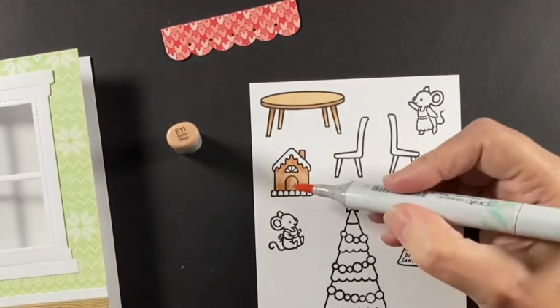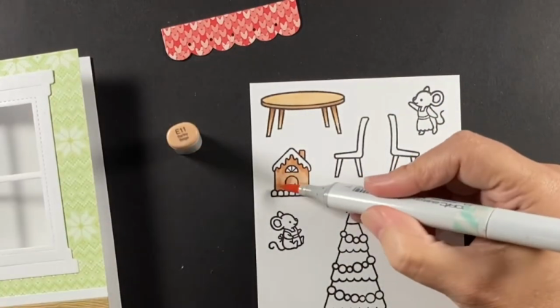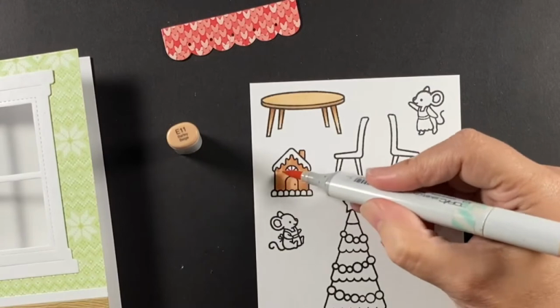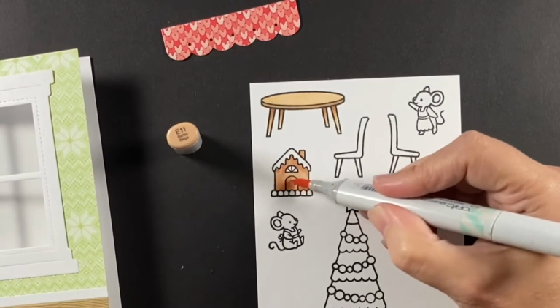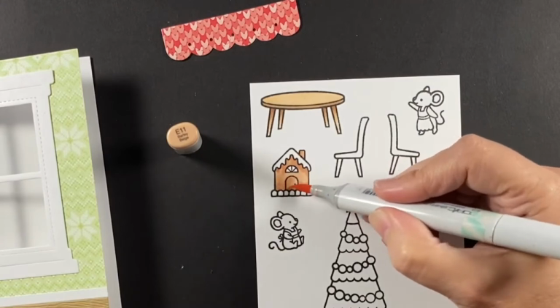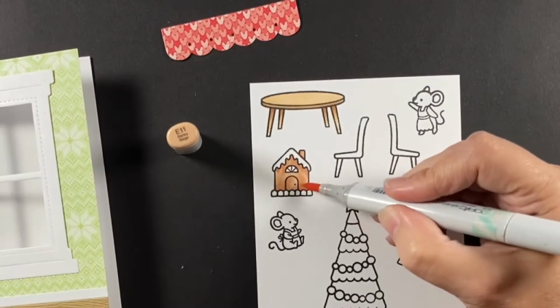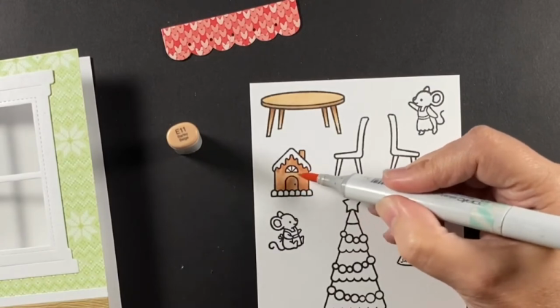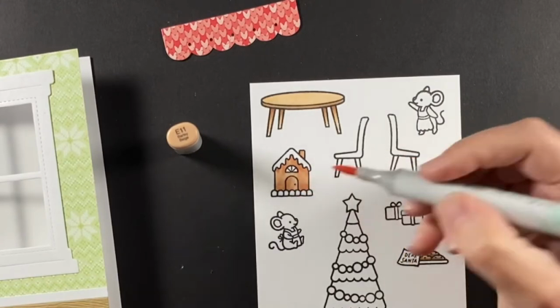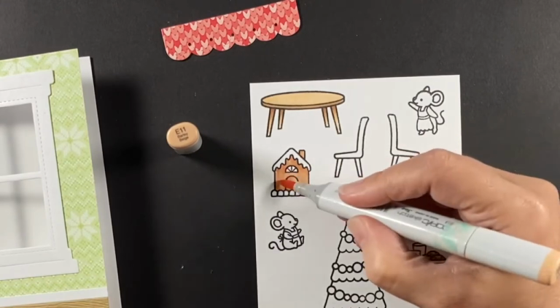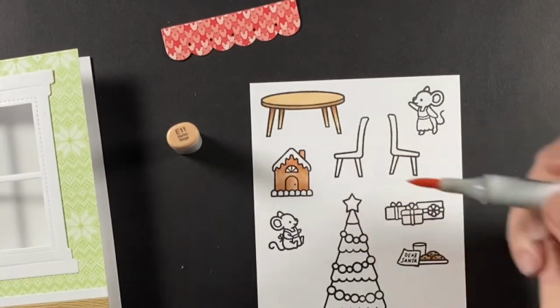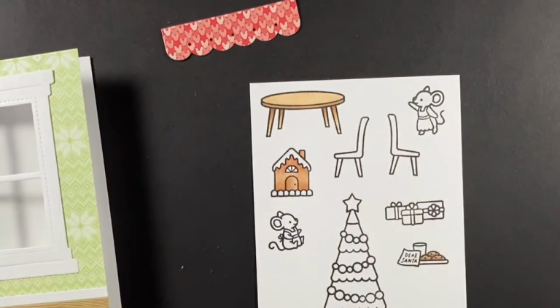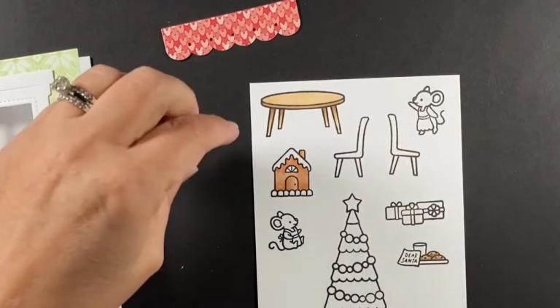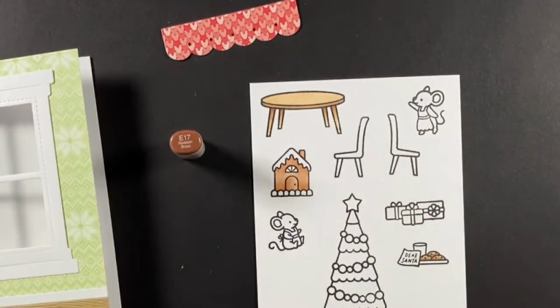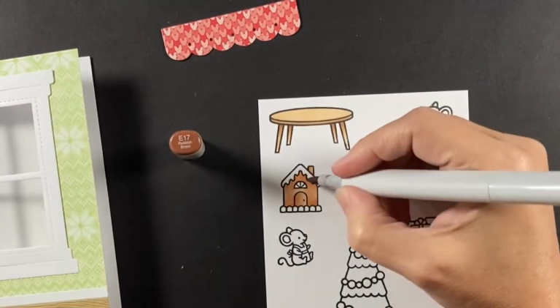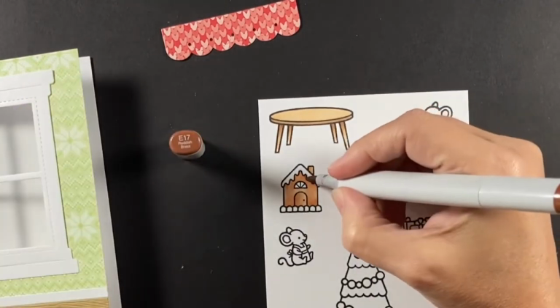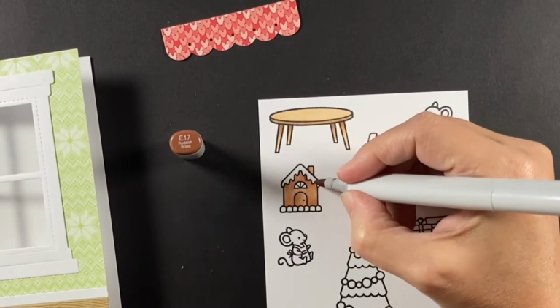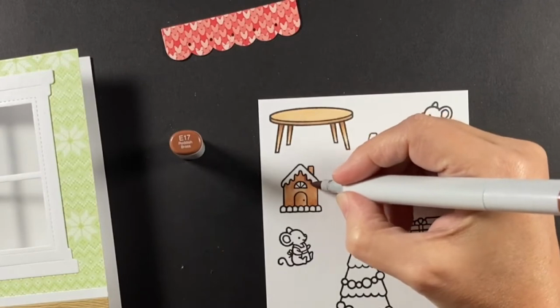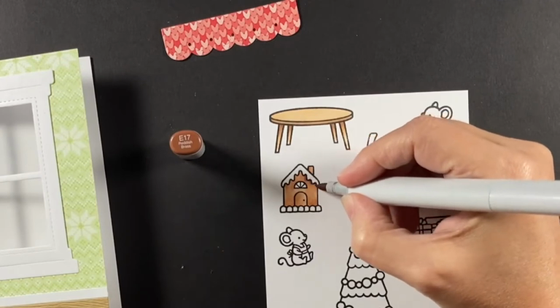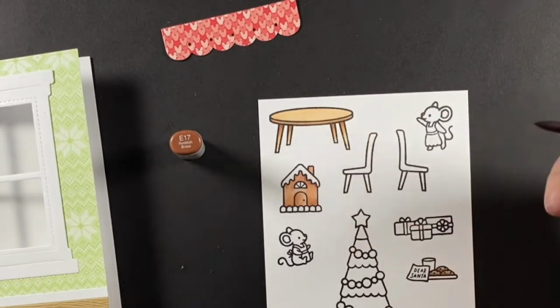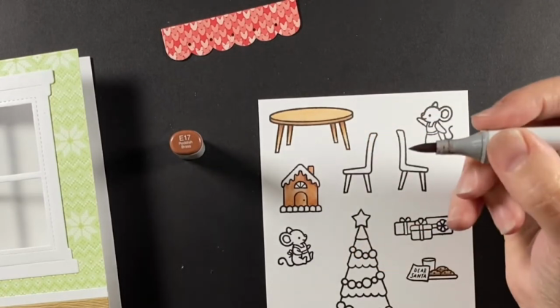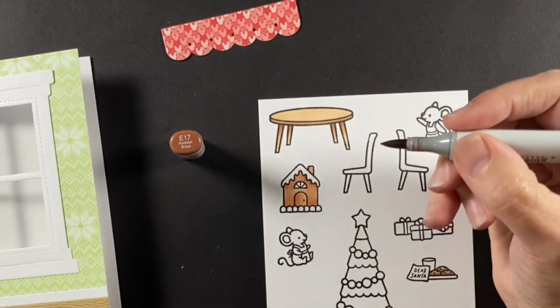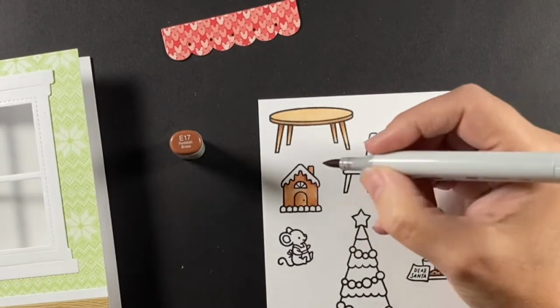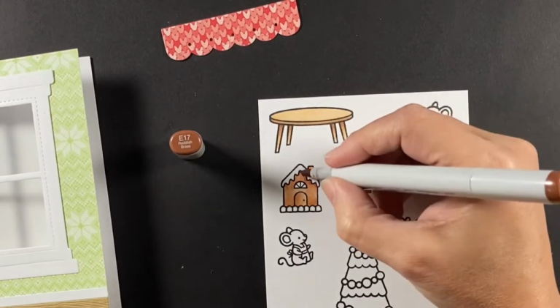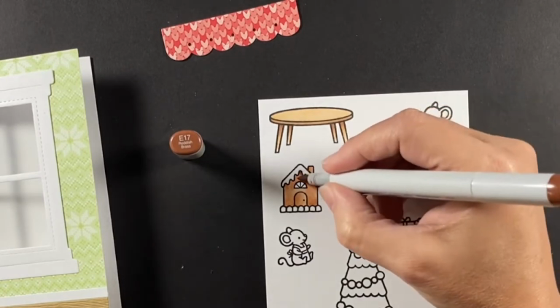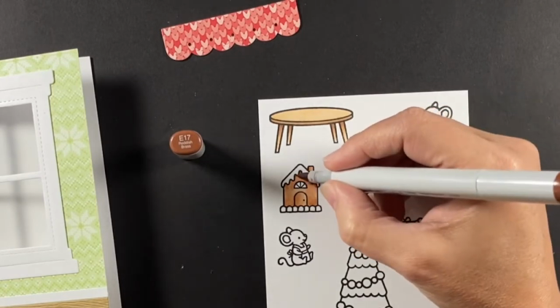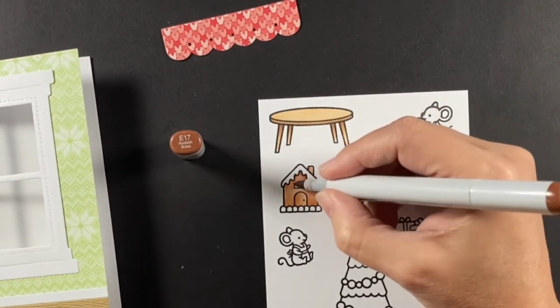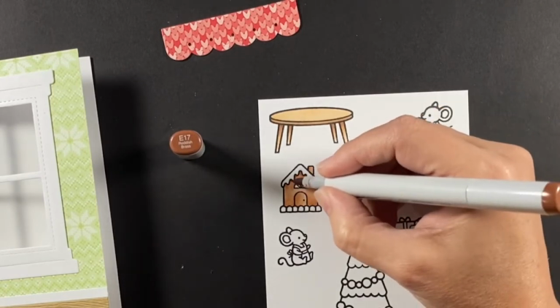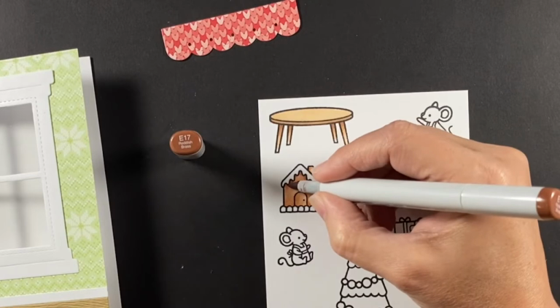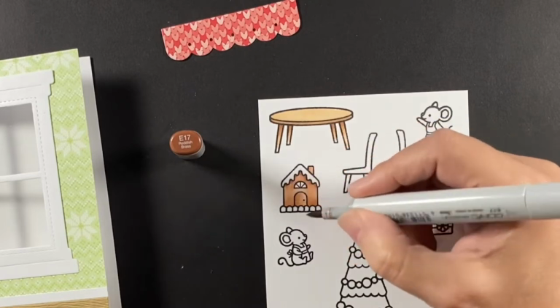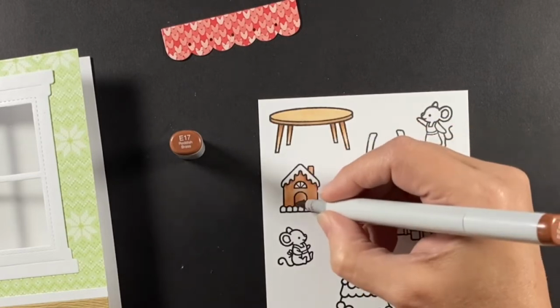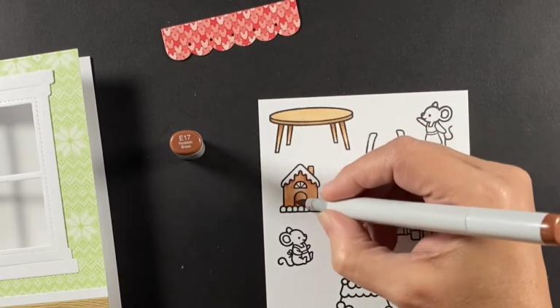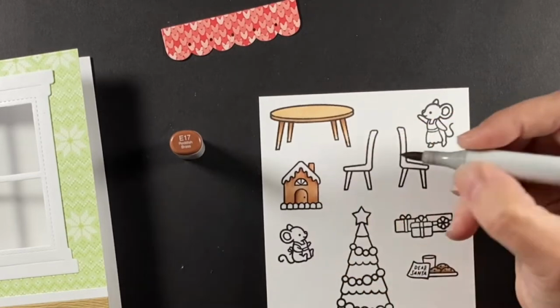You could even just for the outdoor scene stamp a sentiment in there so that you open it up and you can kind of see it through the window, and when you open it up you see the full sentiment. So there are lots of different ways to go about this.